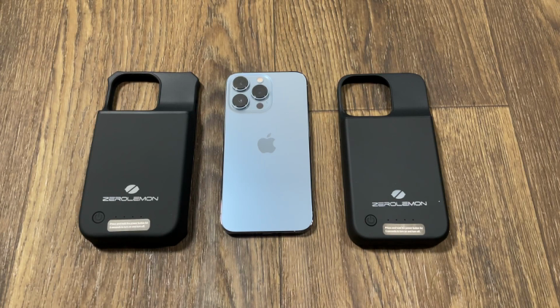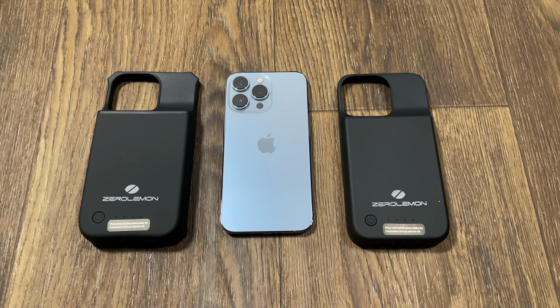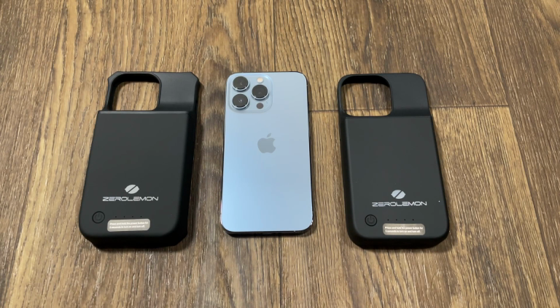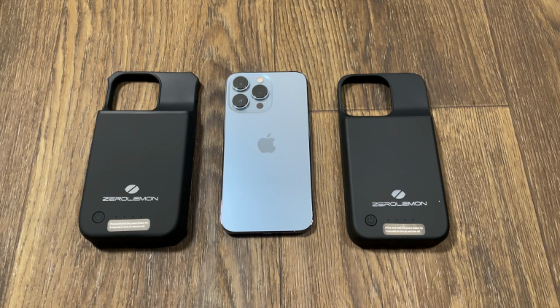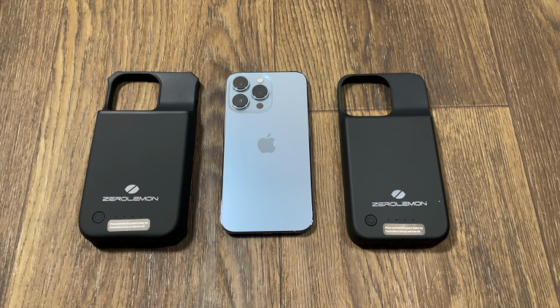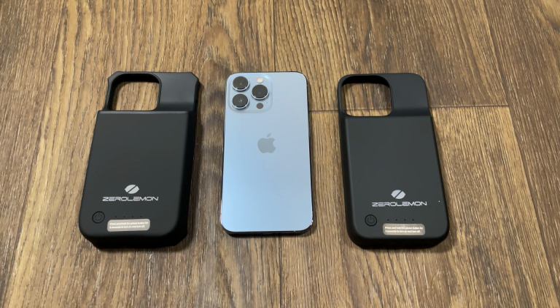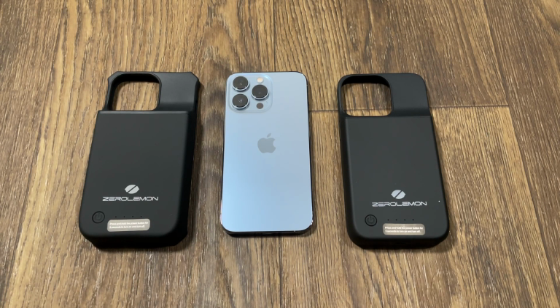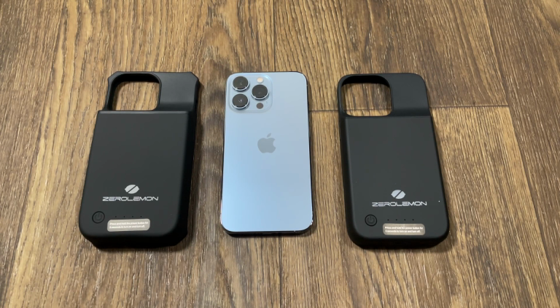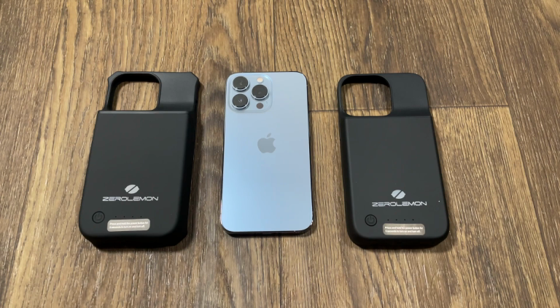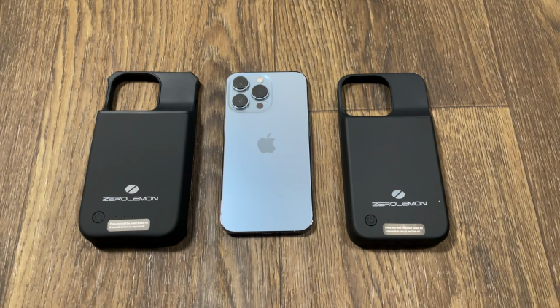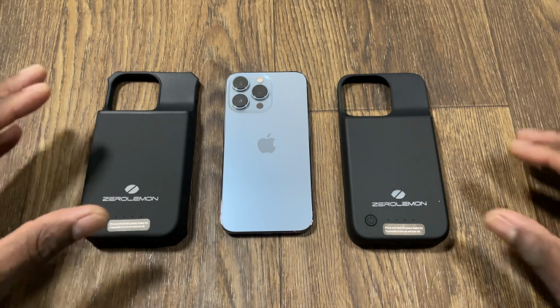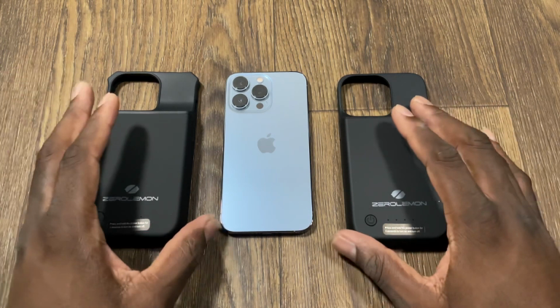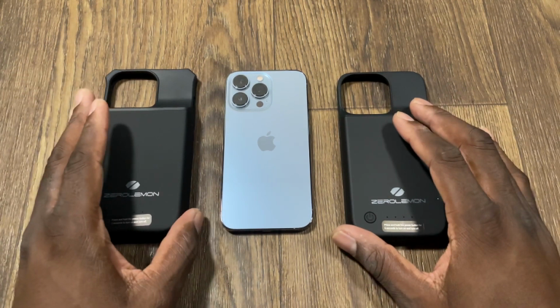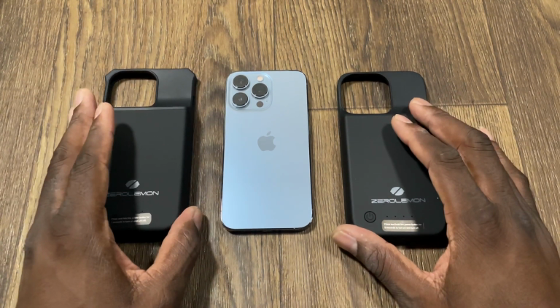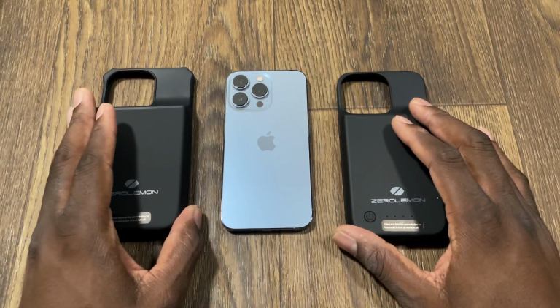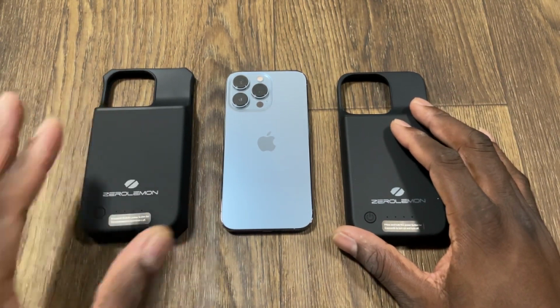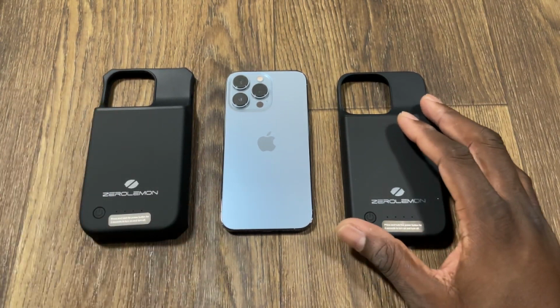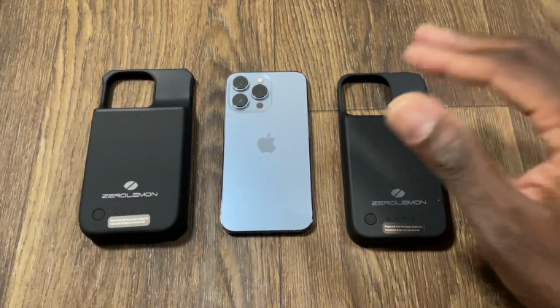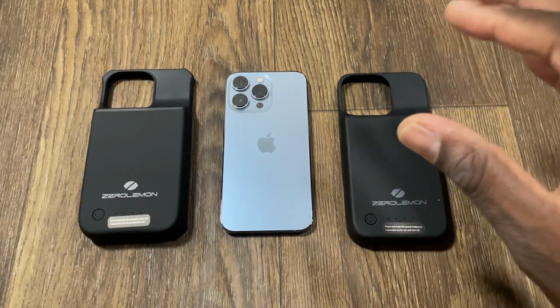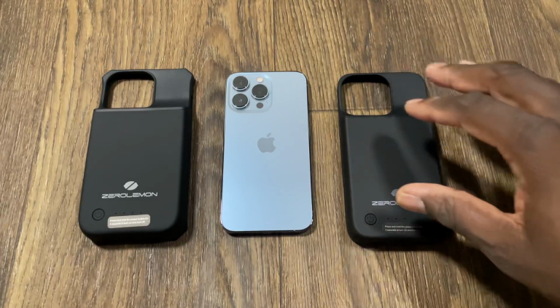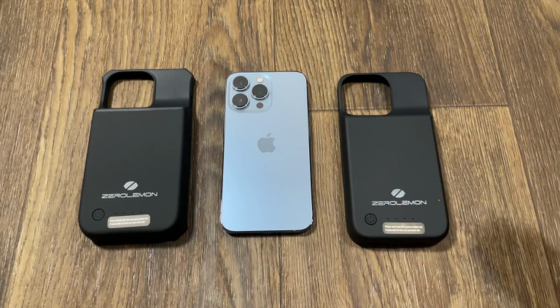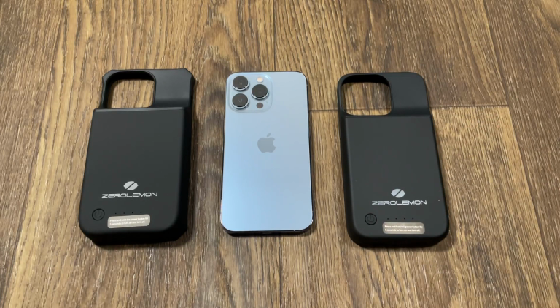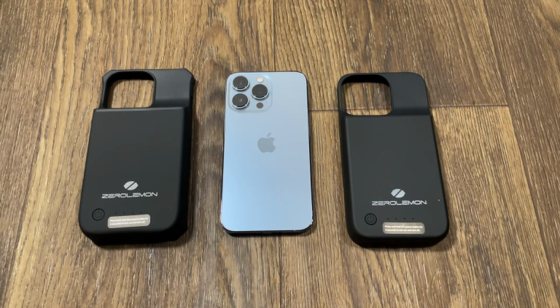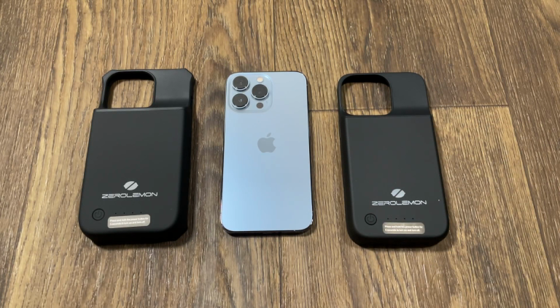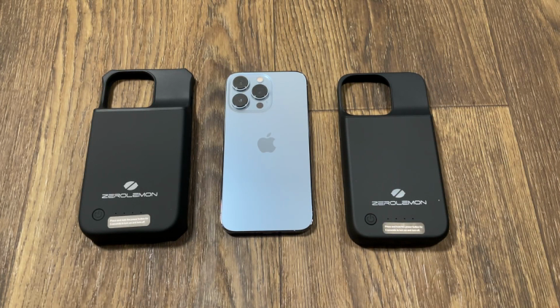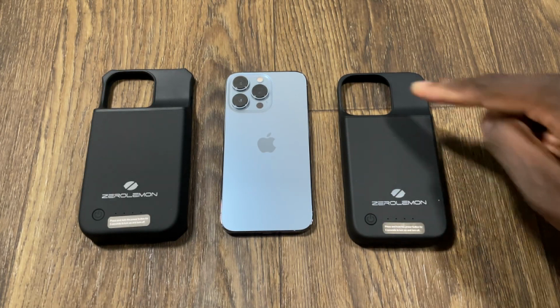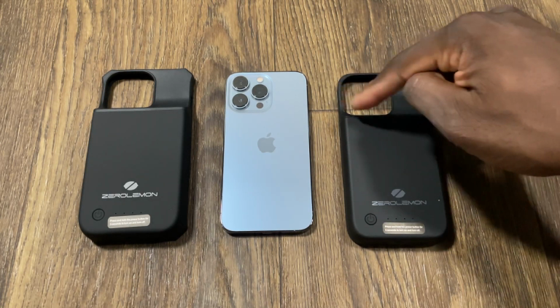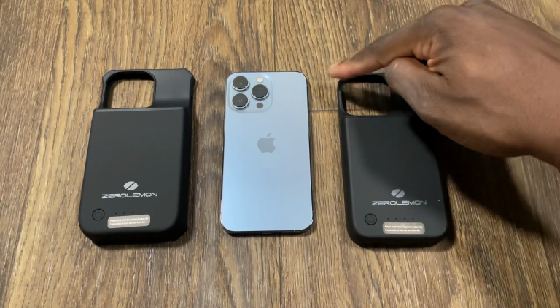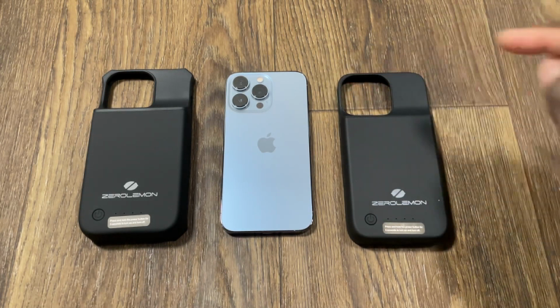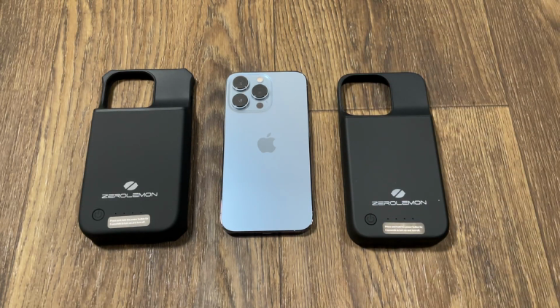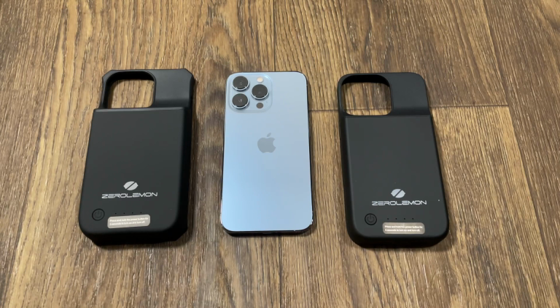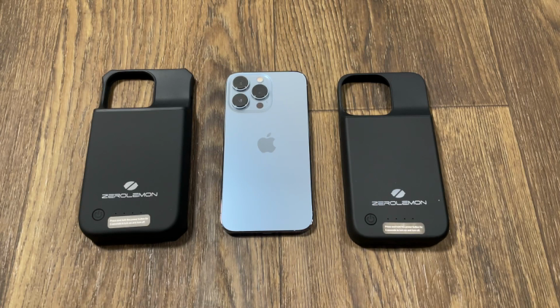Welcome back to another video with Shaman Jay. Zero Lemon to the rescue for the iPhone 13 Pro. This case will fit the iPhone 13 too, but here it is for the Pro — and it's official because you have that bigger camera cut-out at the top there.